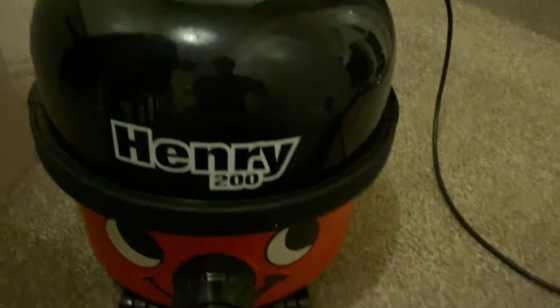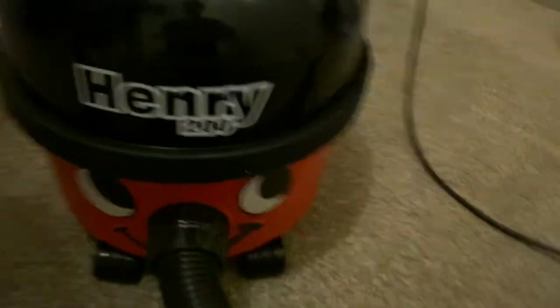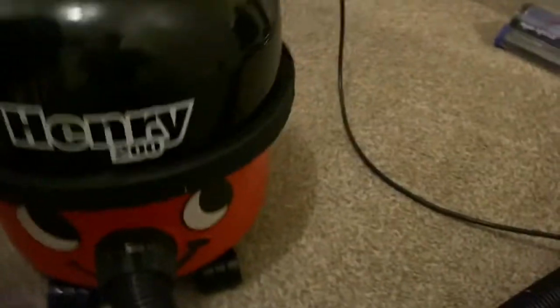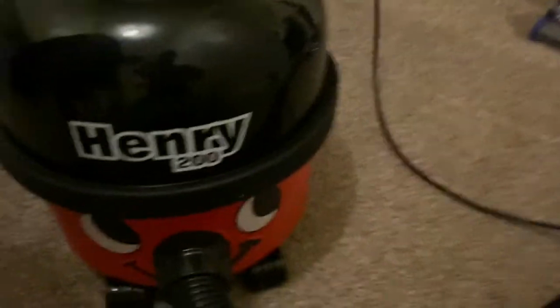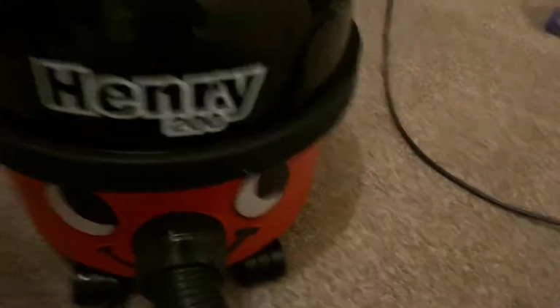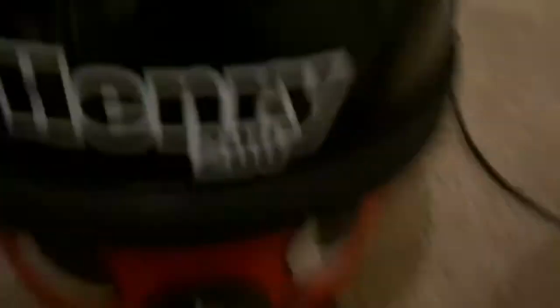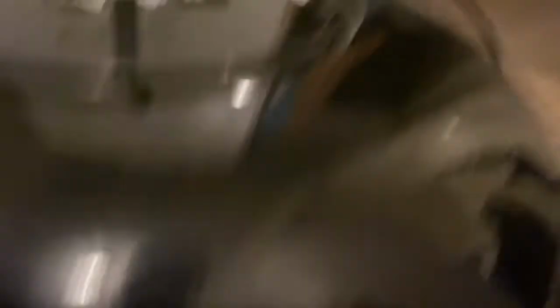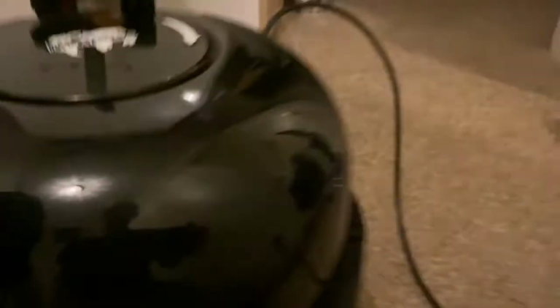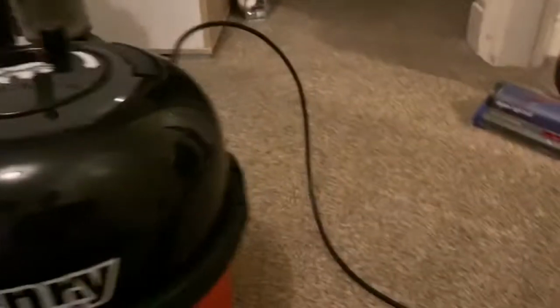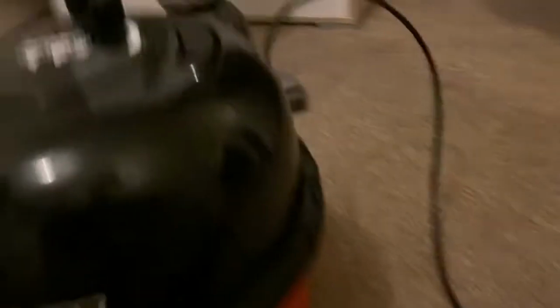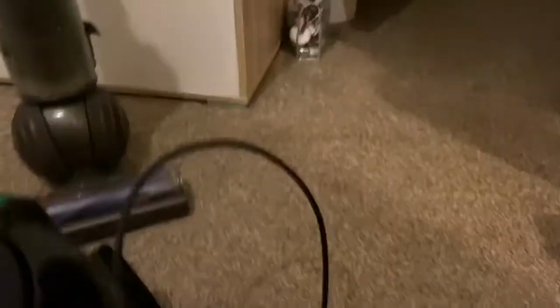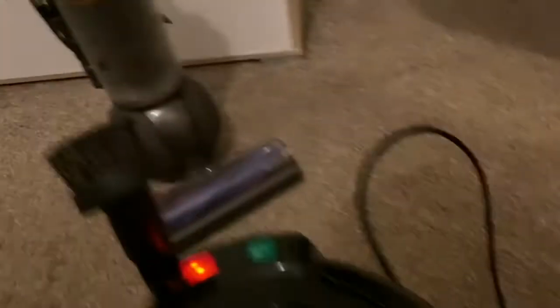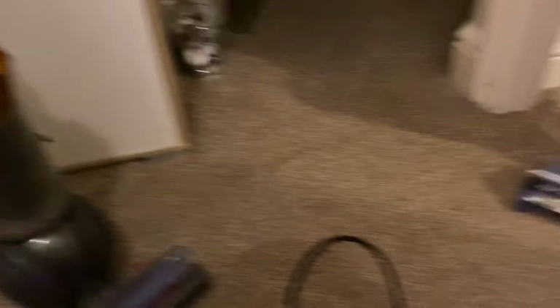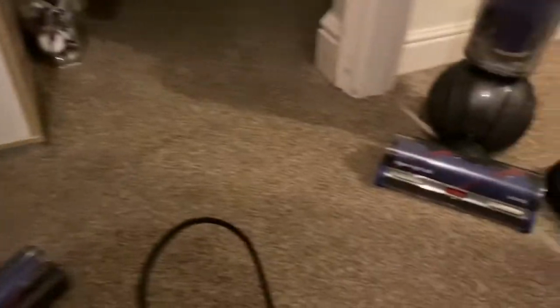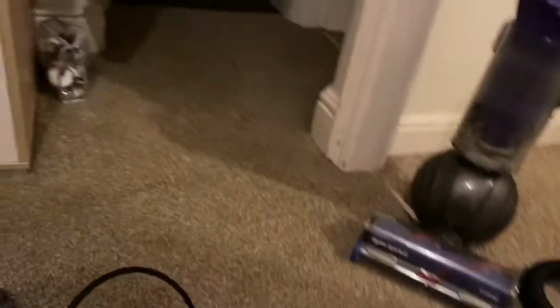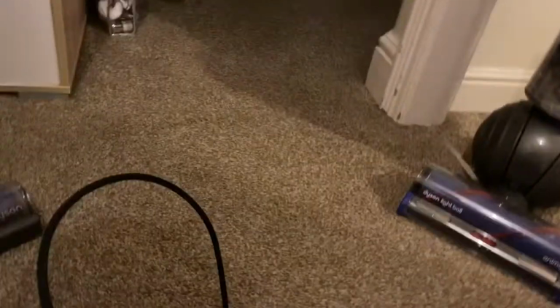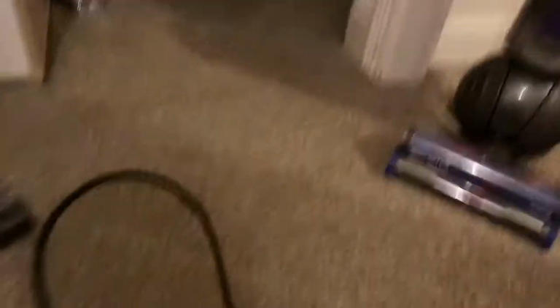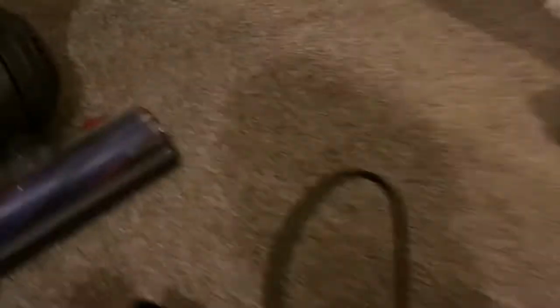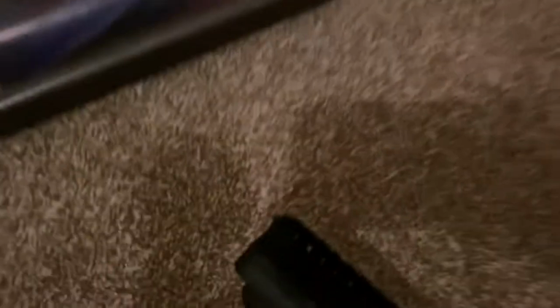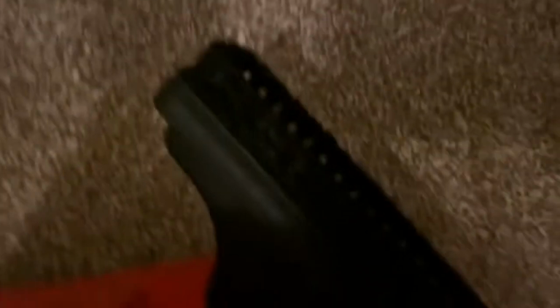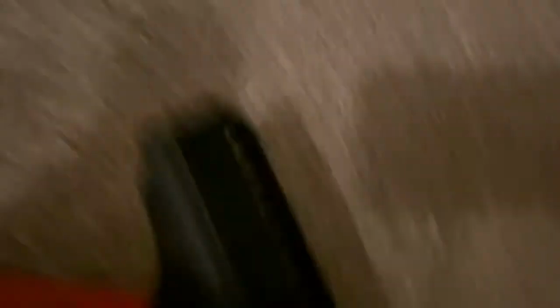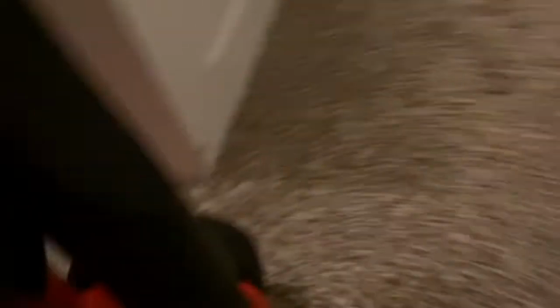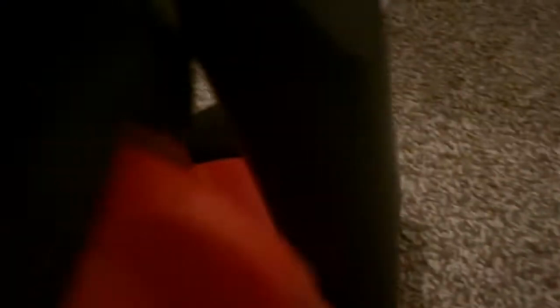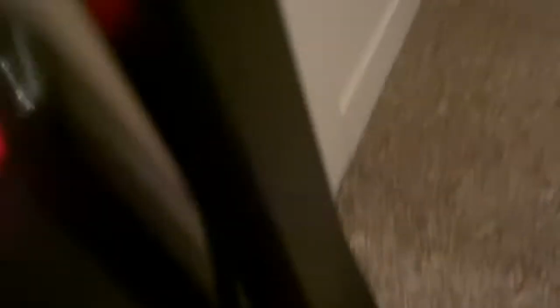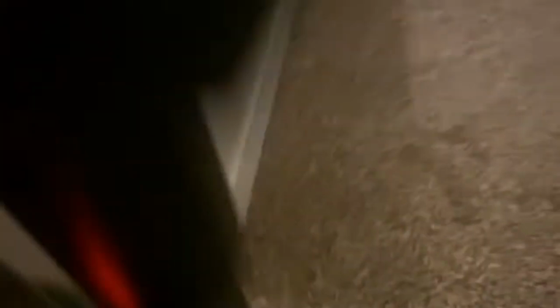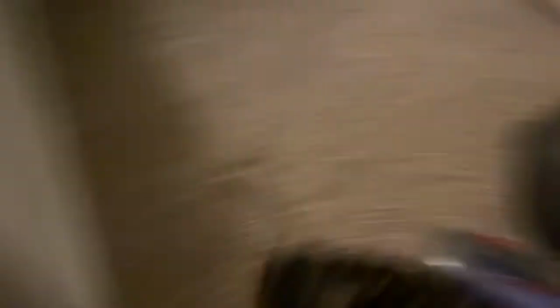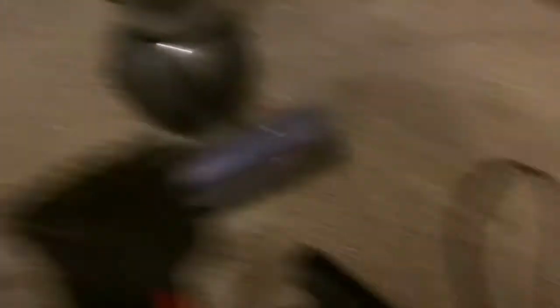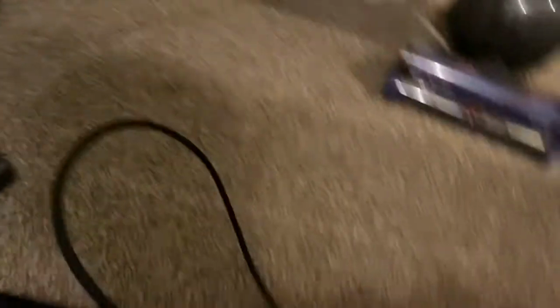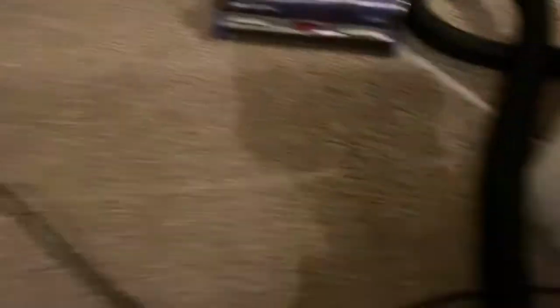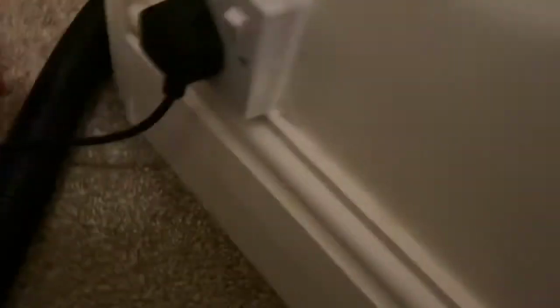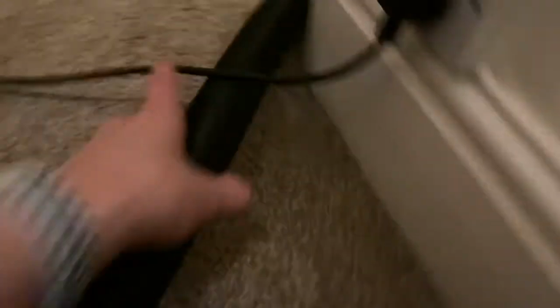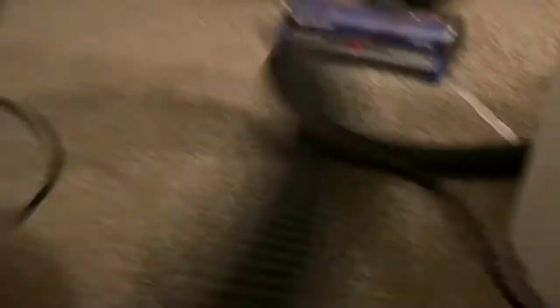Hi guys, last time you saw this Henry it was a little bit dirtier and it had no tools. I found some tools for it, so I've got that tool, got the adapter, the crevice tool and the brush tool.